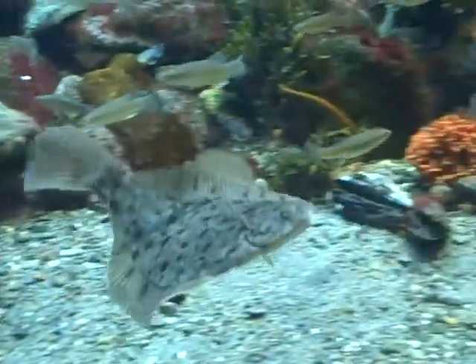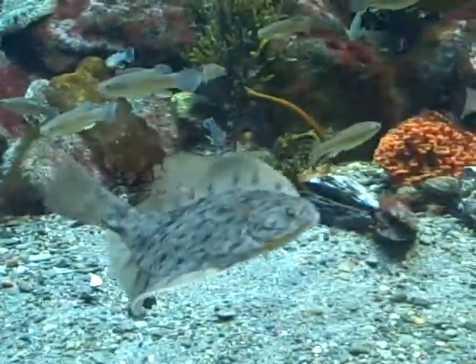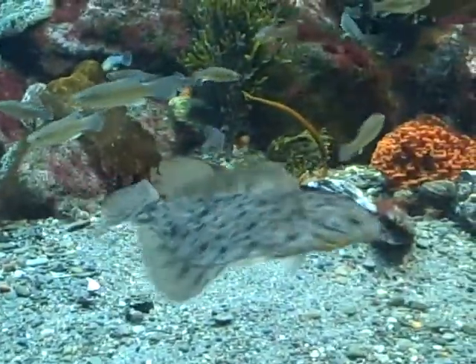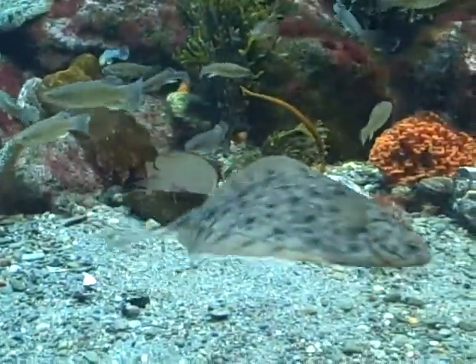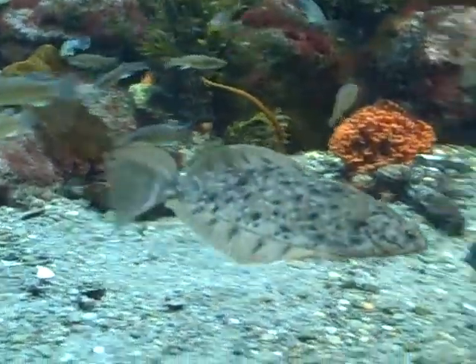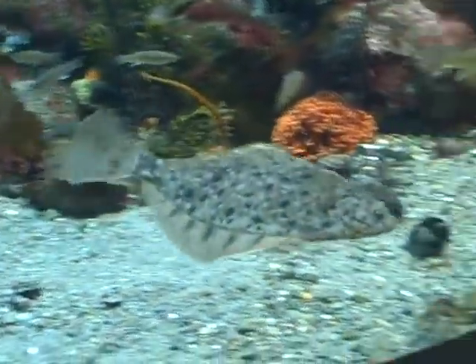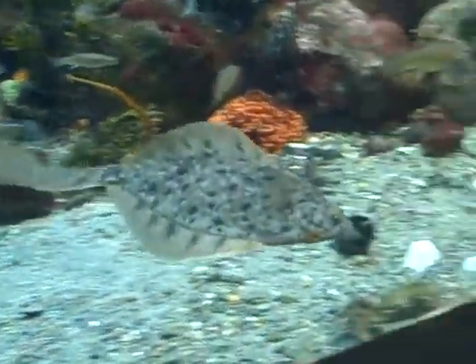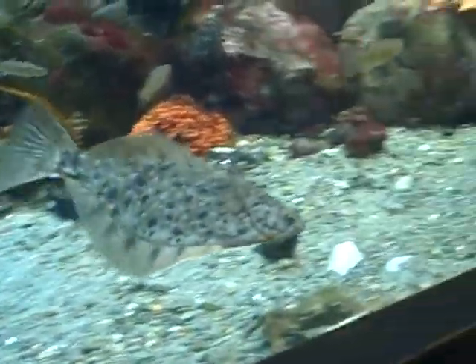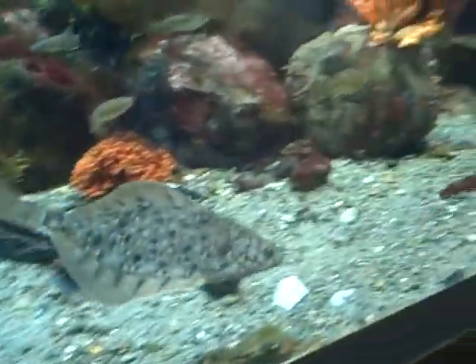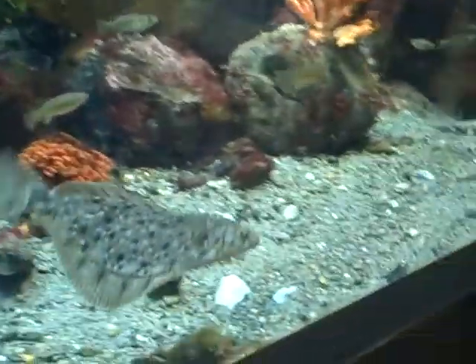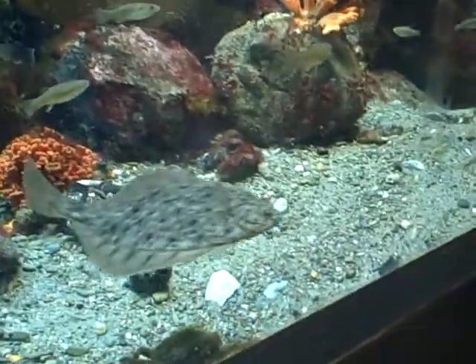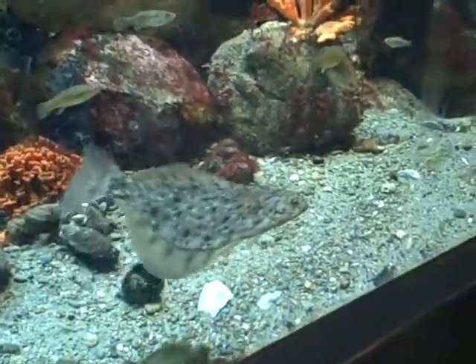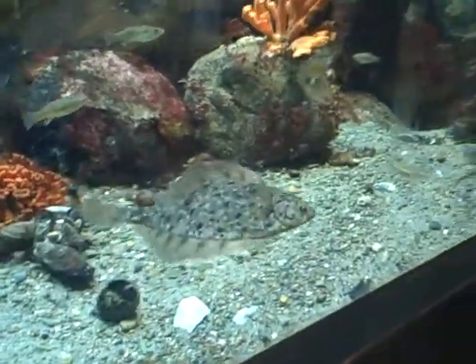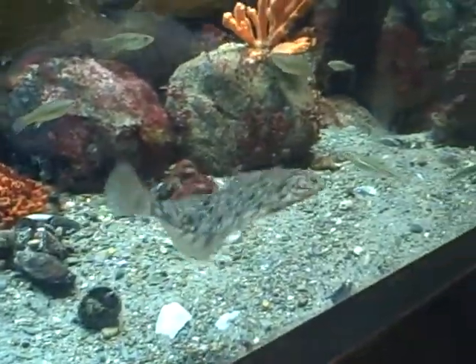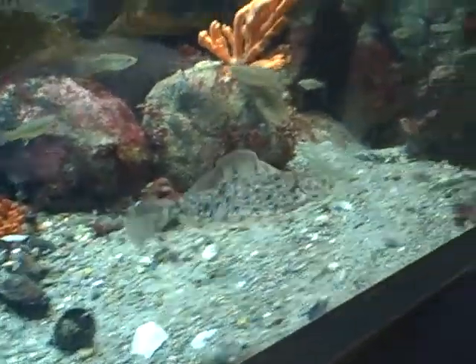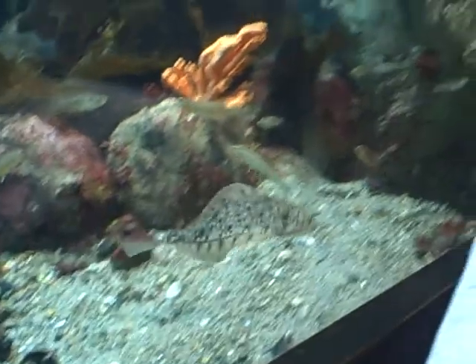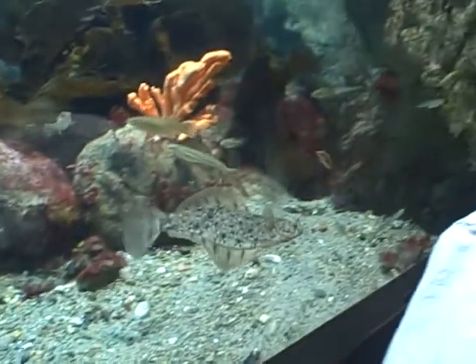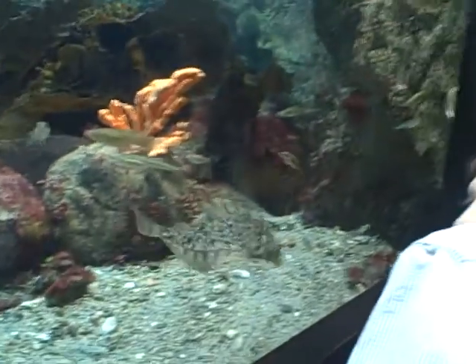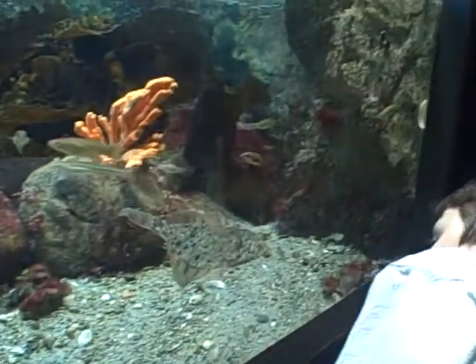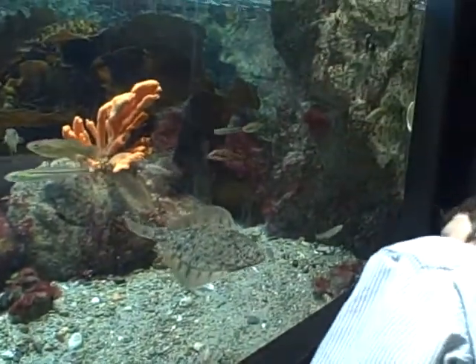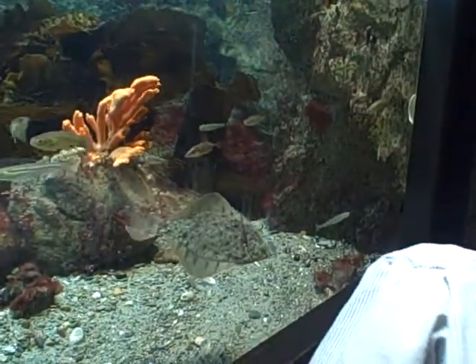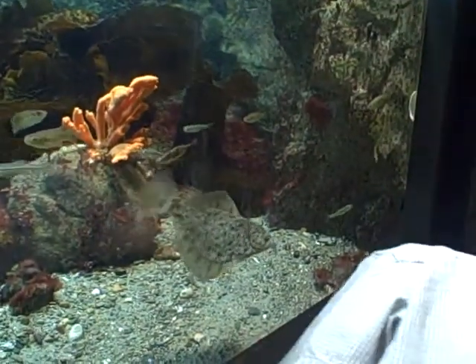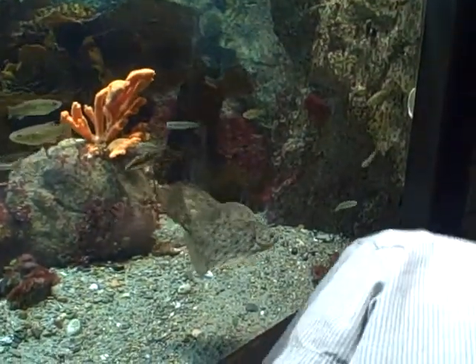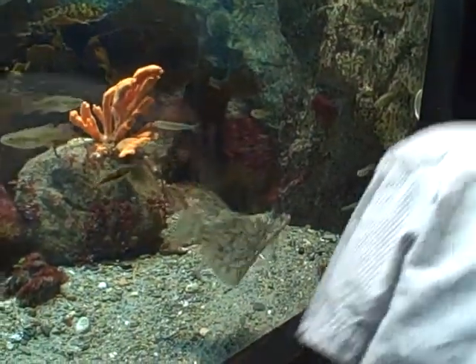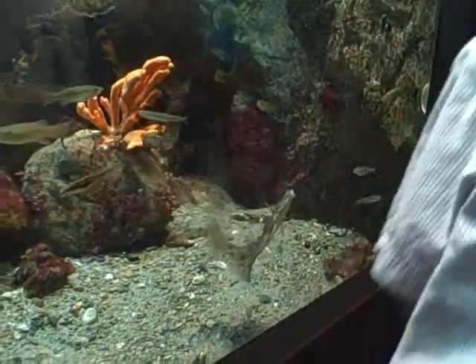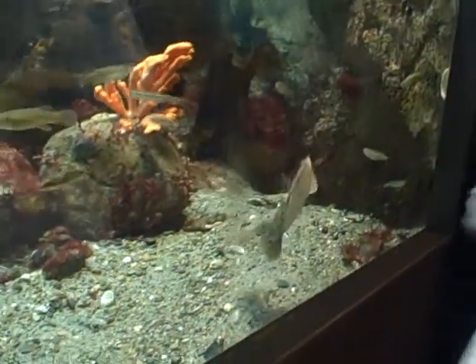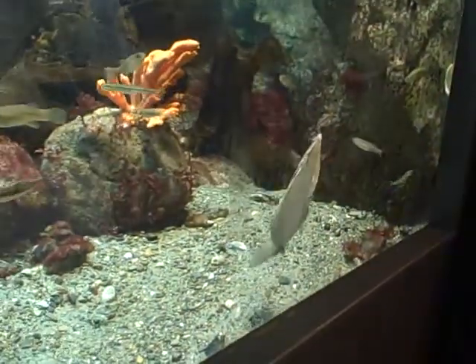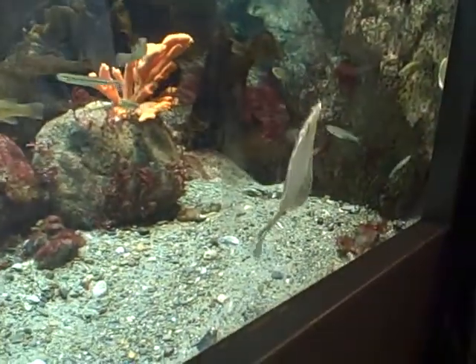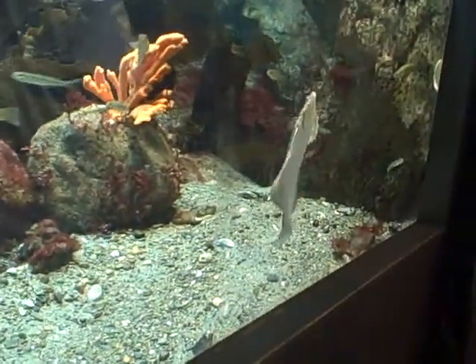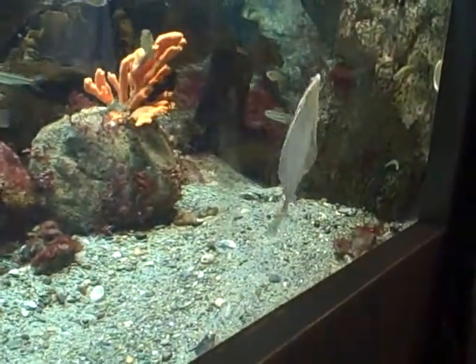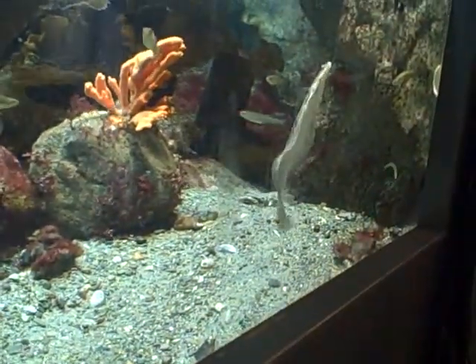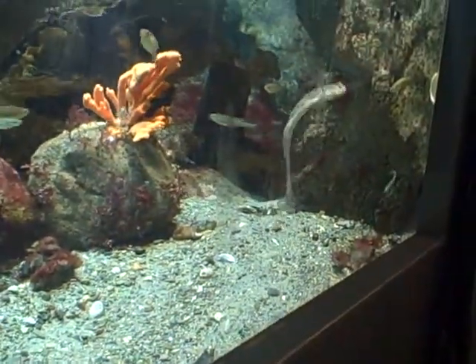Oh cool, he's cool, look at that cool fish. He has two eyes on one side — I just saw him!